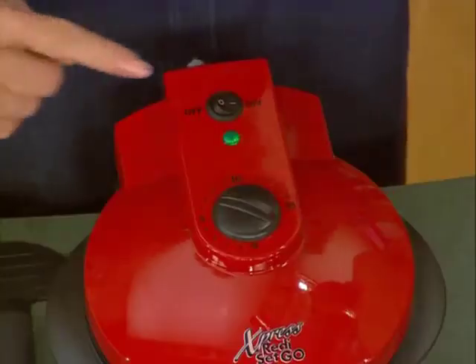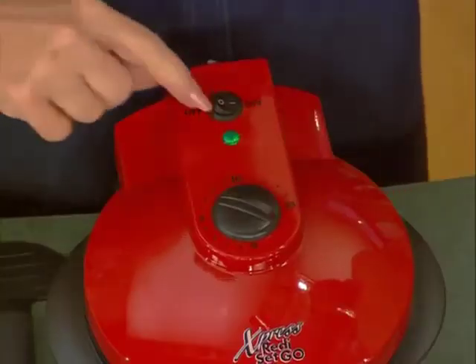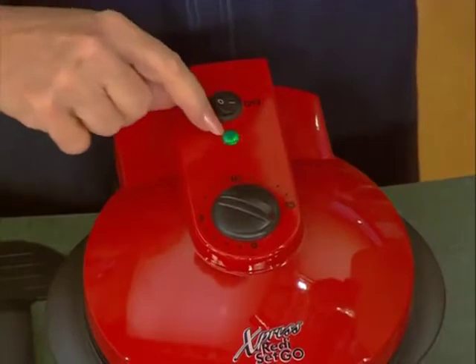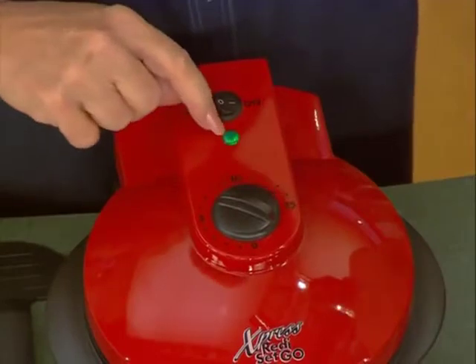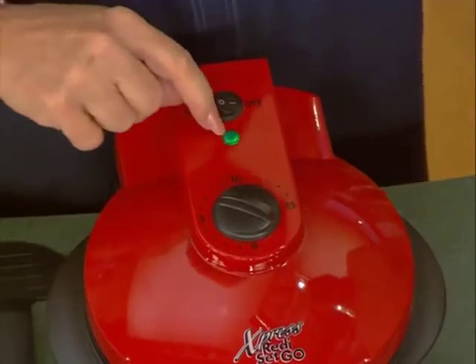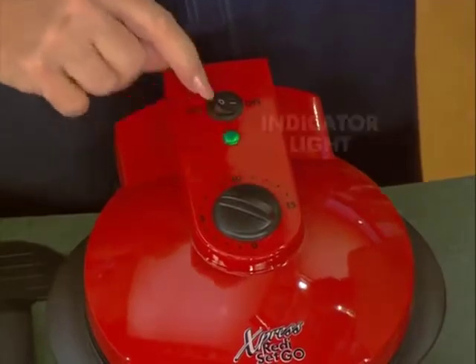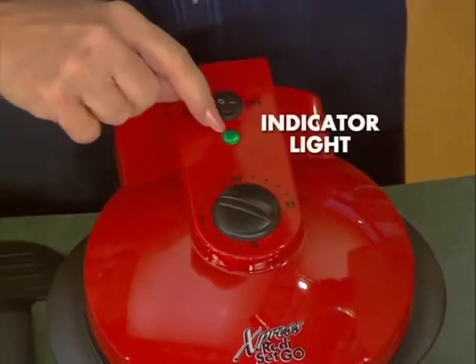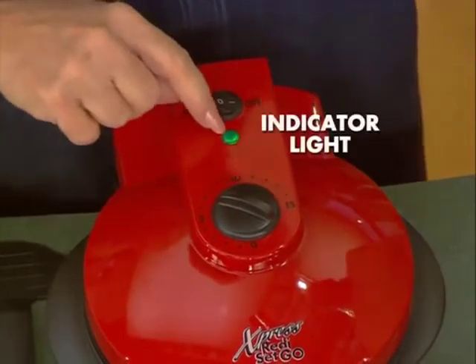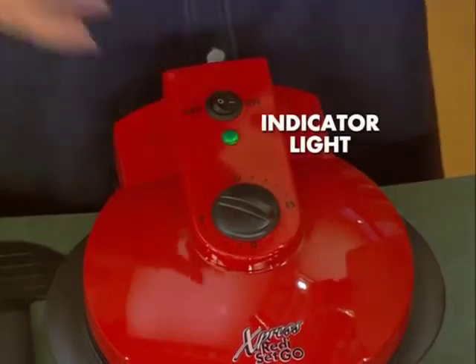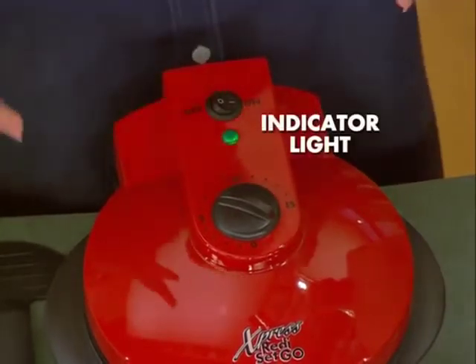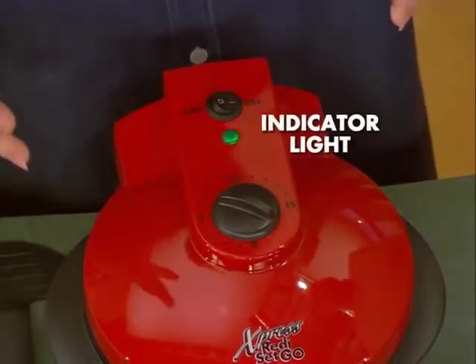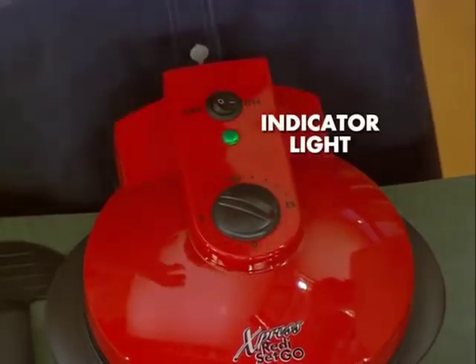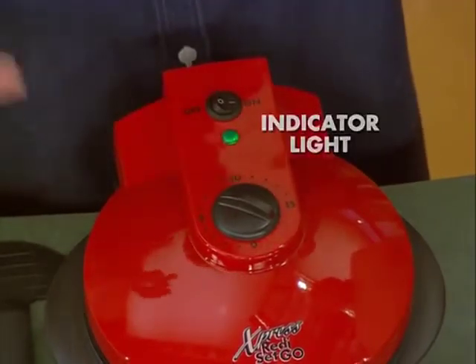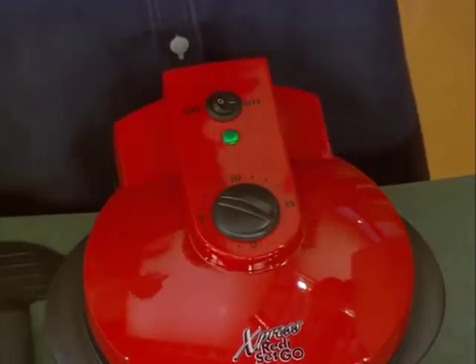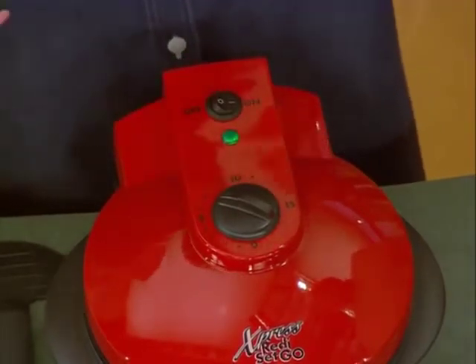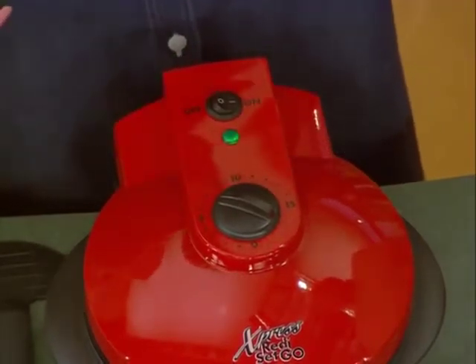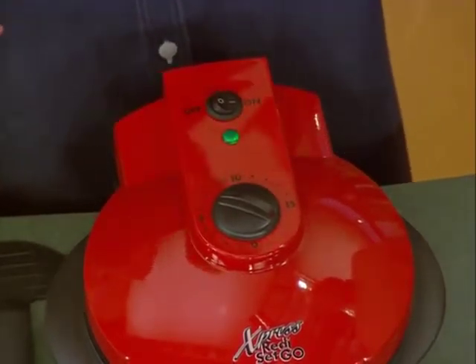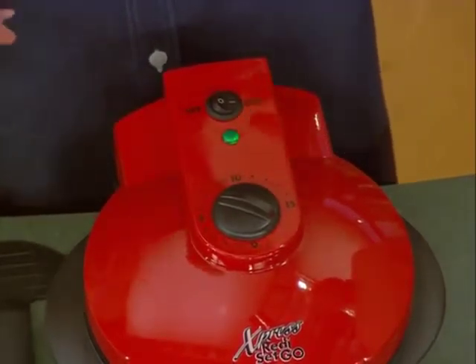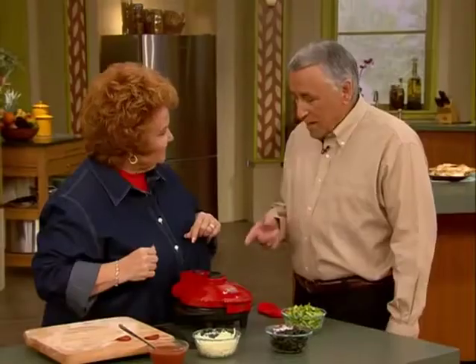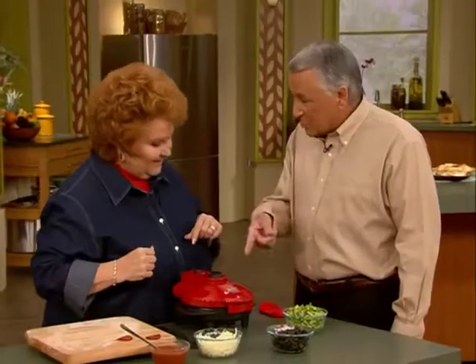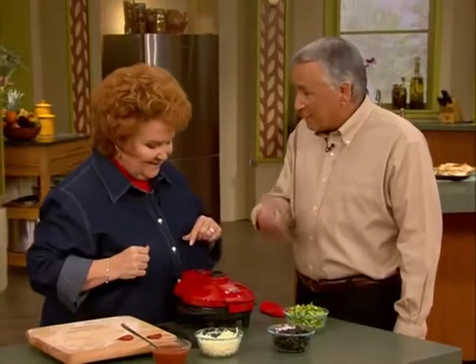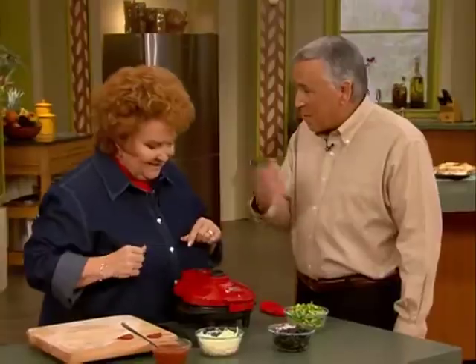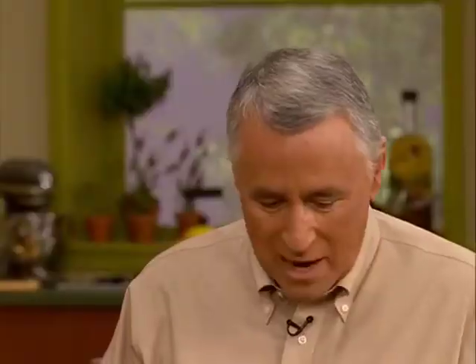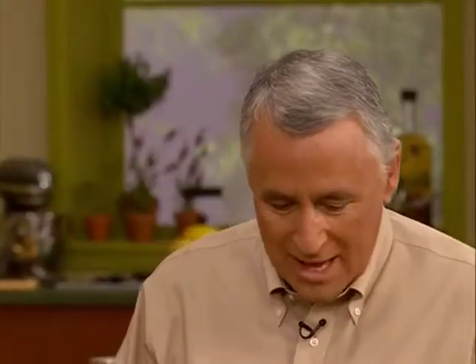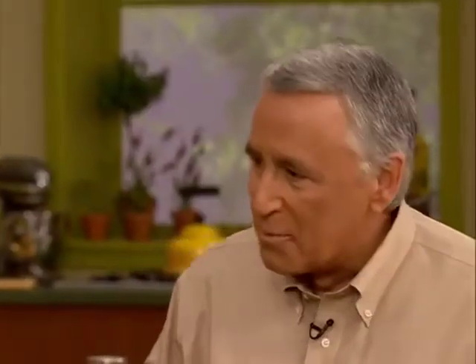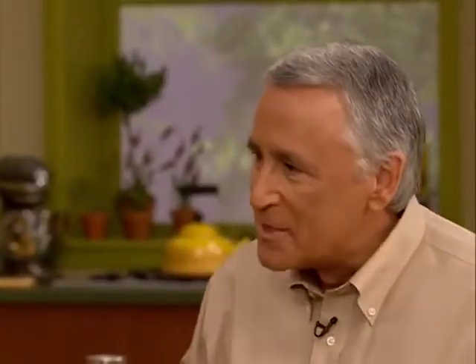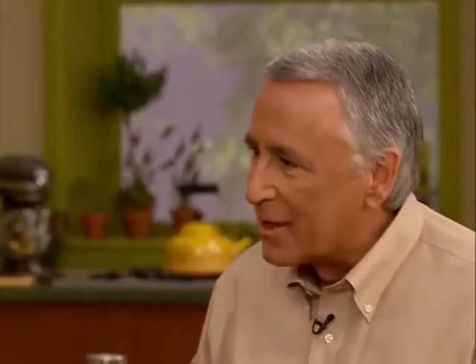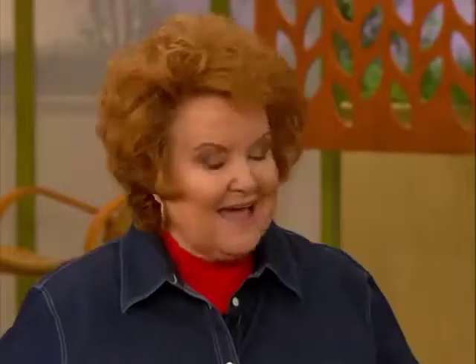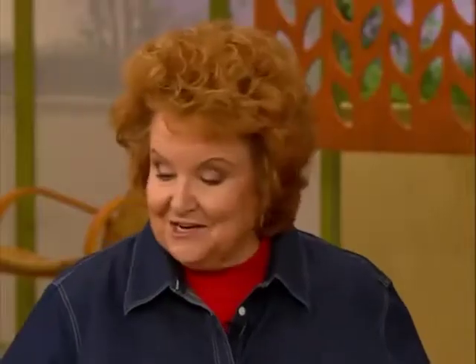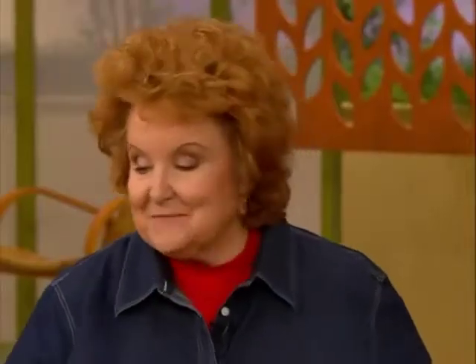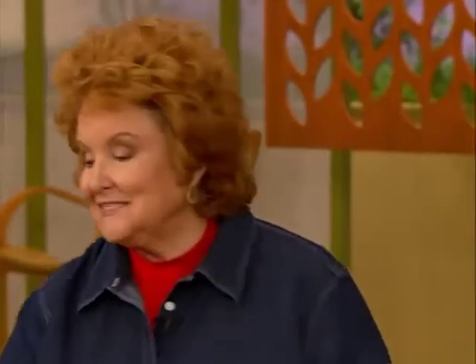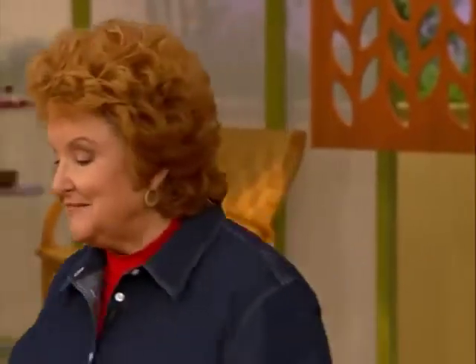The go part is, see the green light? That green light comes on. You know your machine is preheated and ready to start cooking. Ready, set, go. Wow, a lot of improvements here, Kathy, and a lot of possibilities.